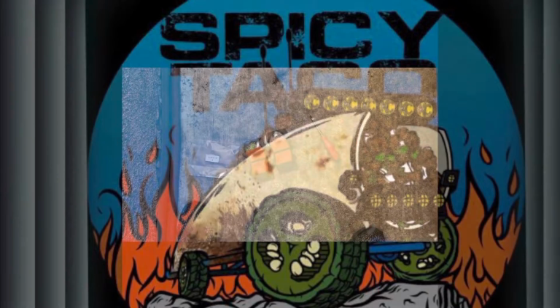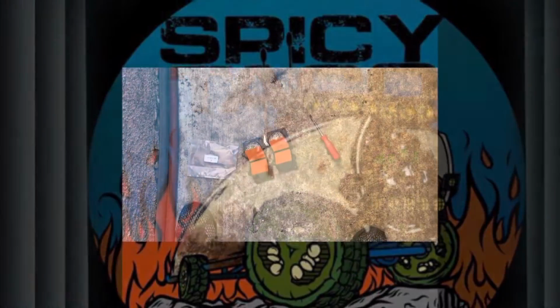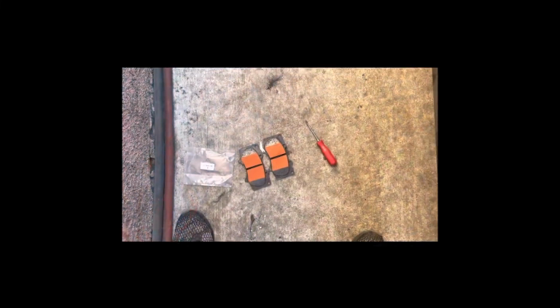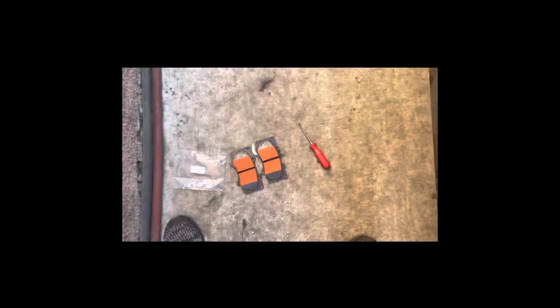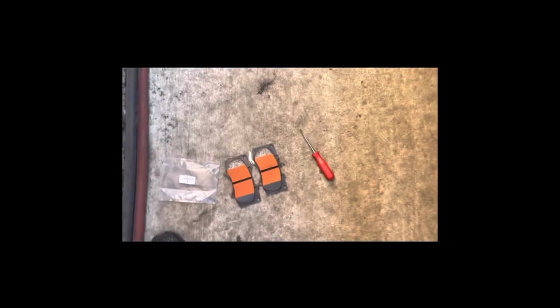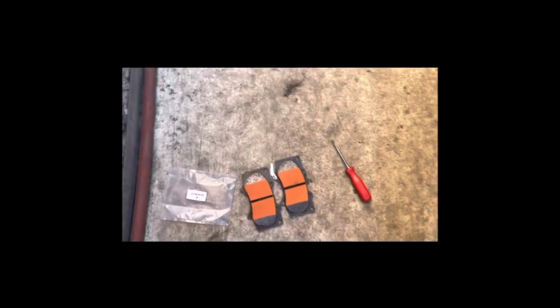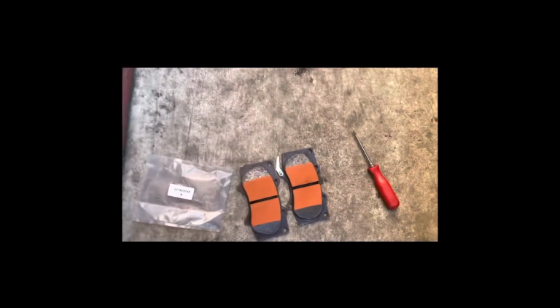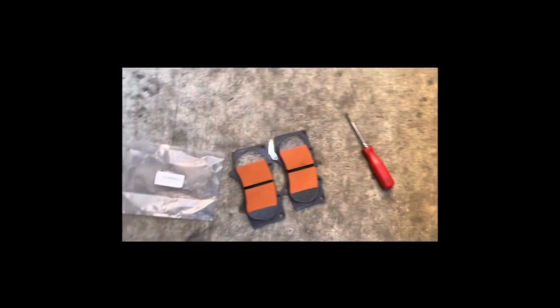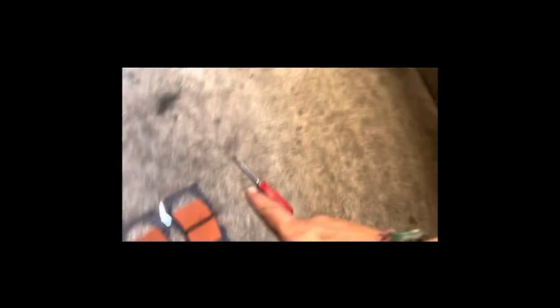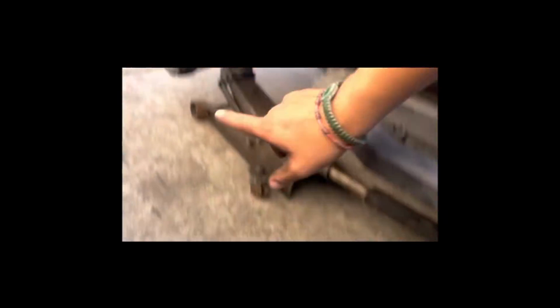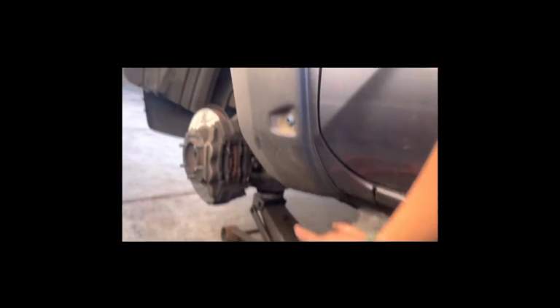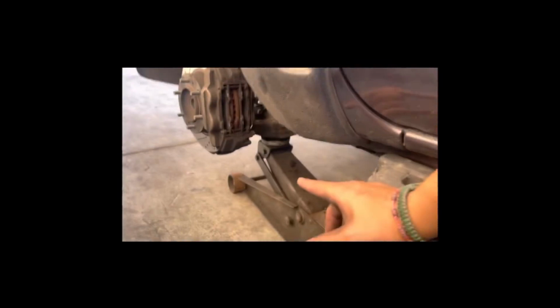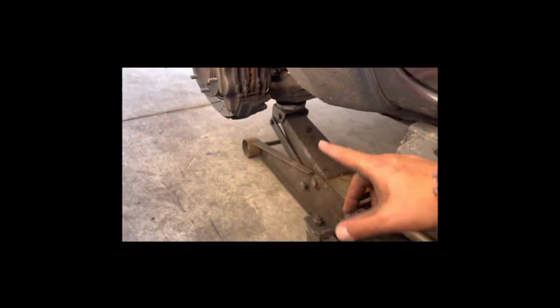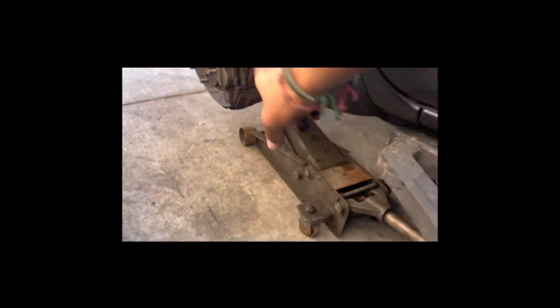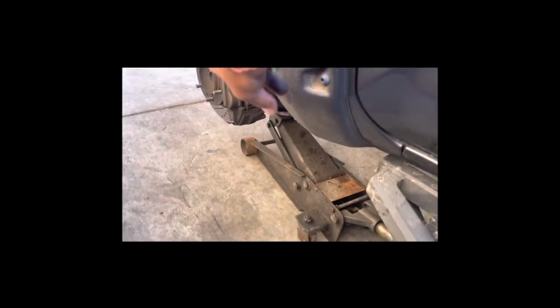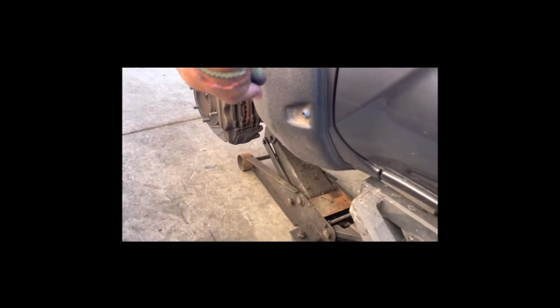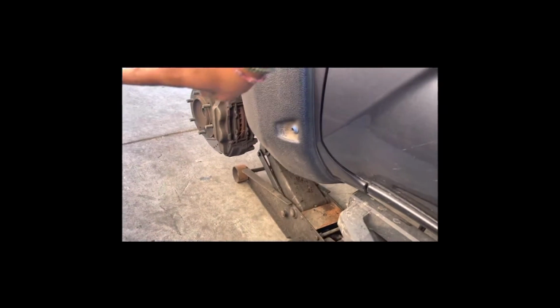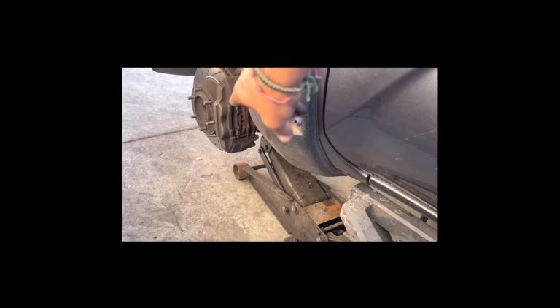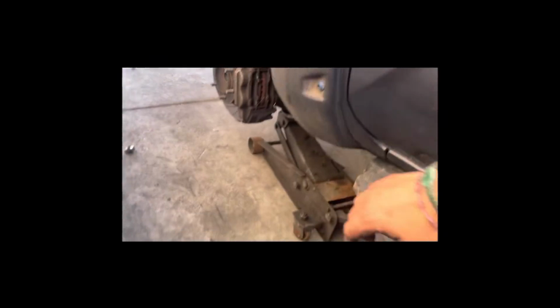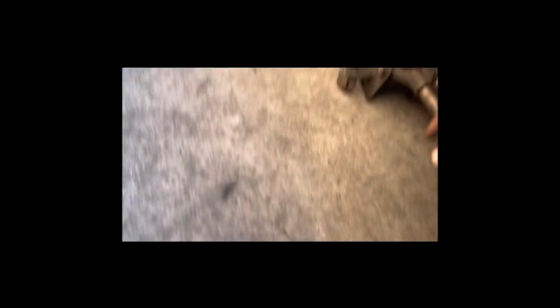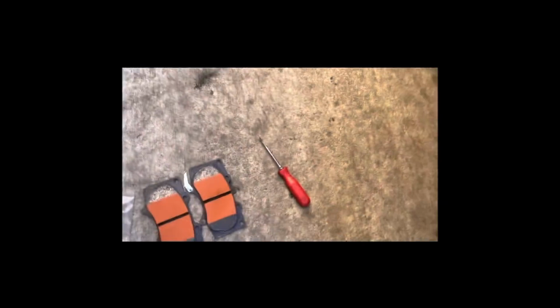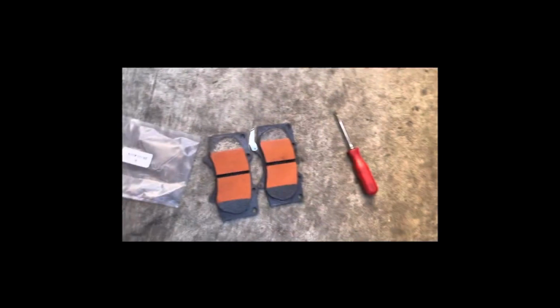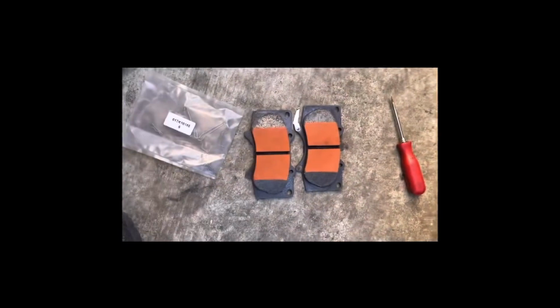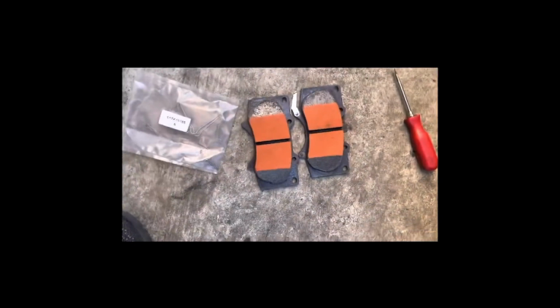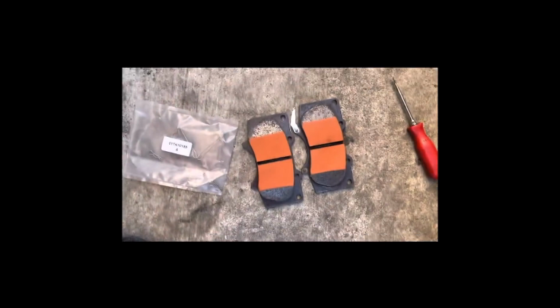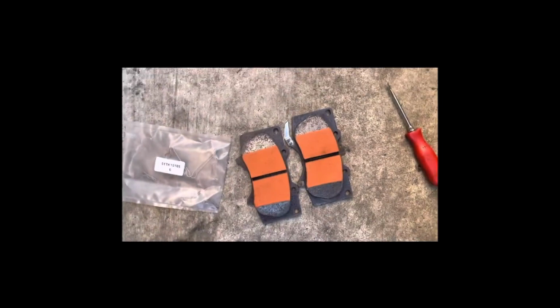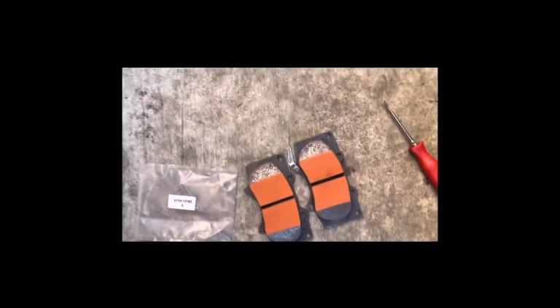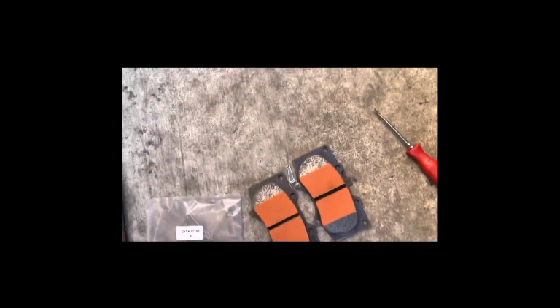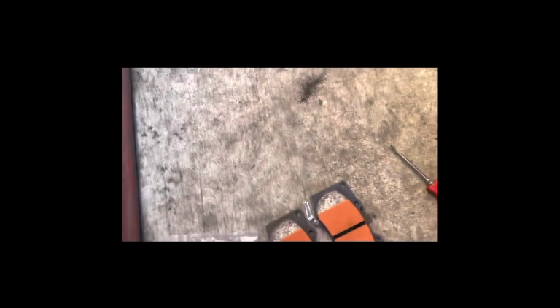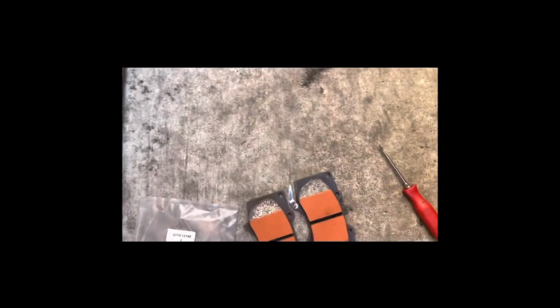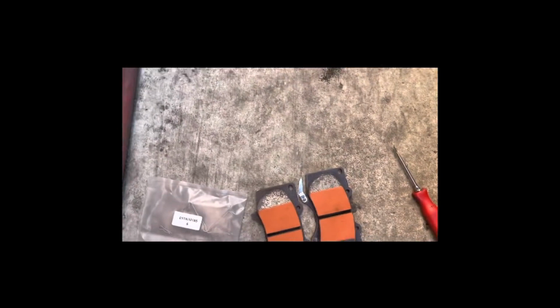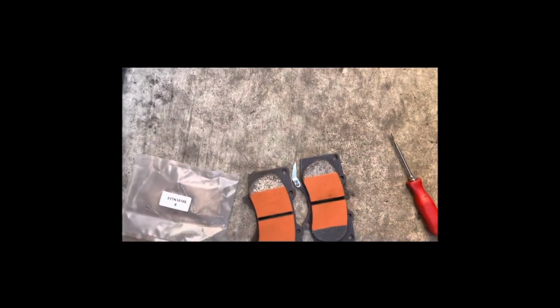Welcome back to Spicy Taco. Today we're gonna remove the brake pads on a 2018 Tacoma. This applies to 2018 all the way to 2022 Tacomas.